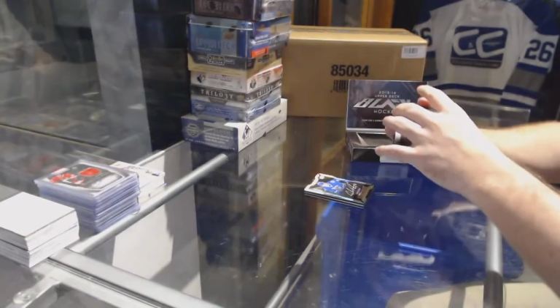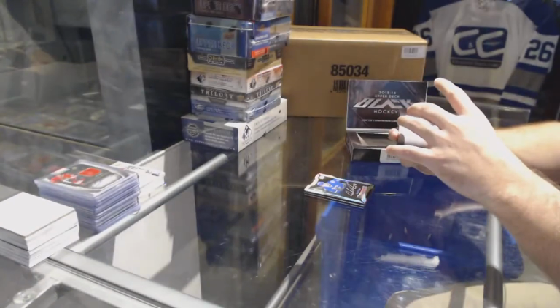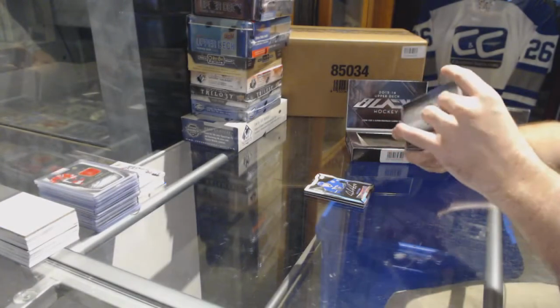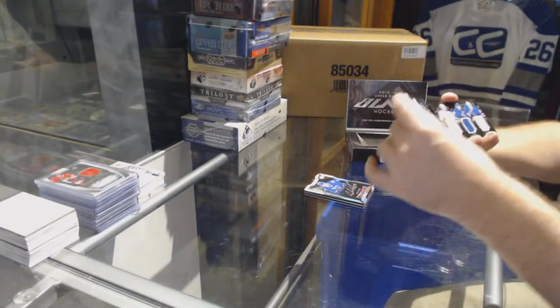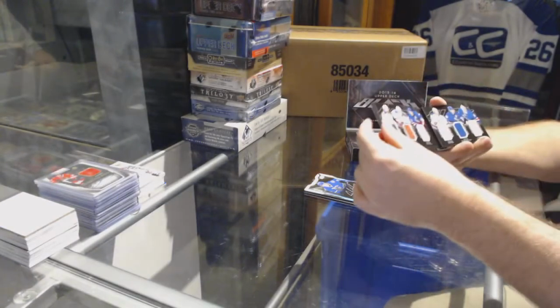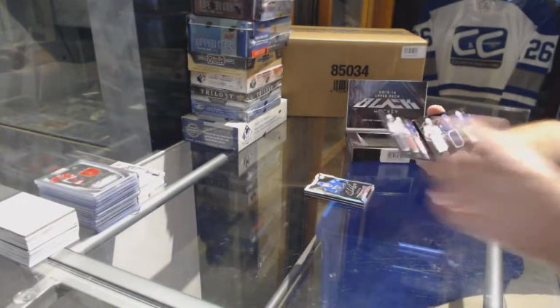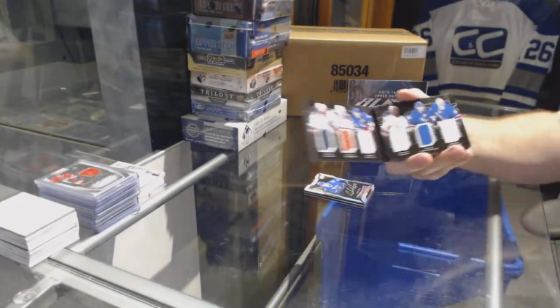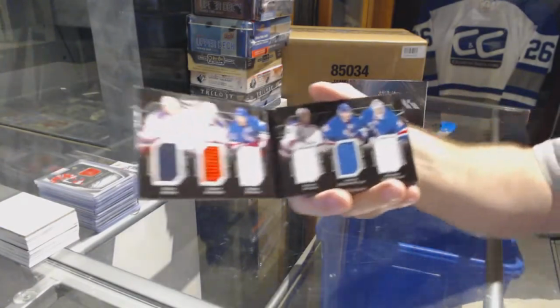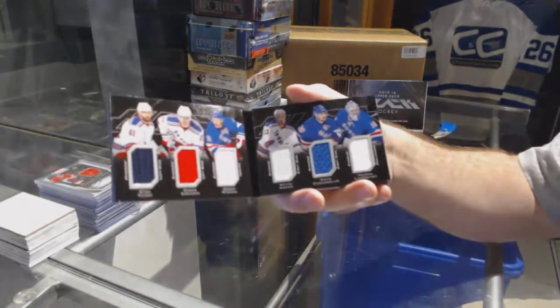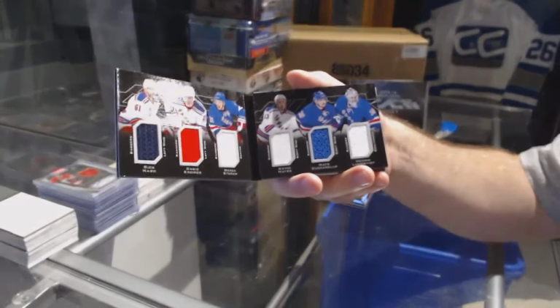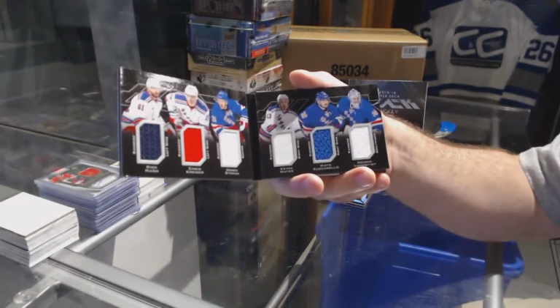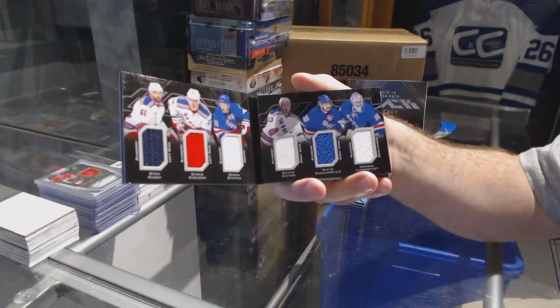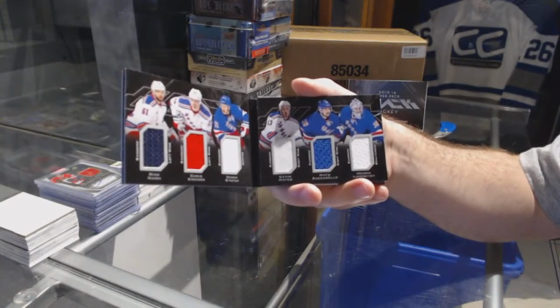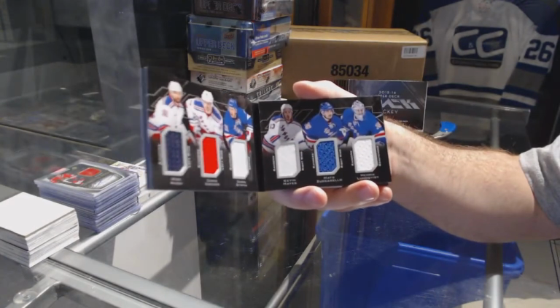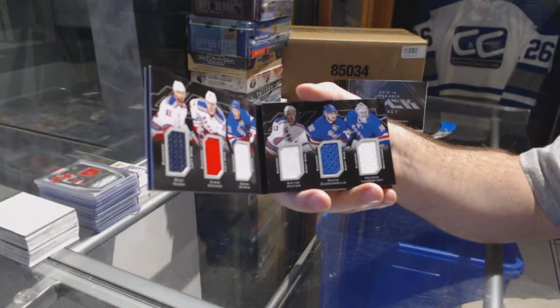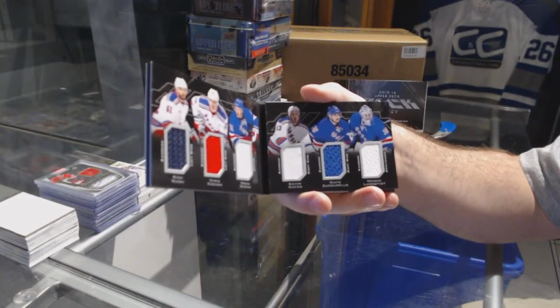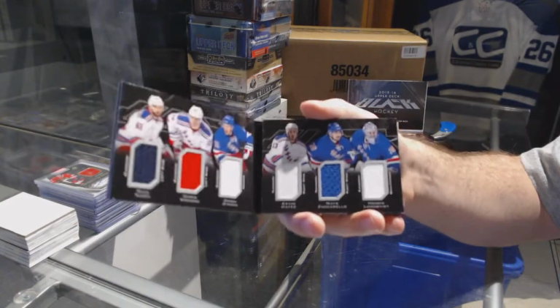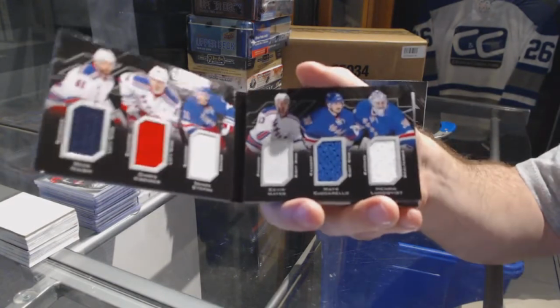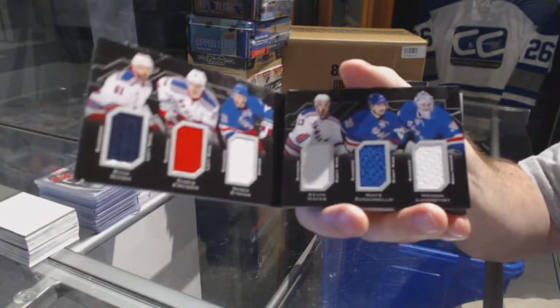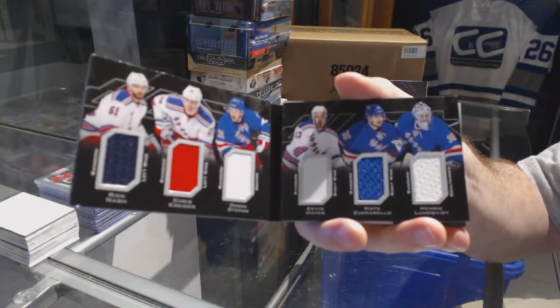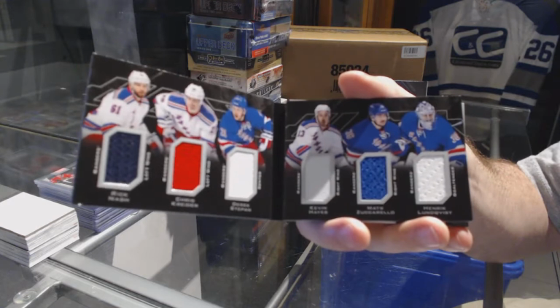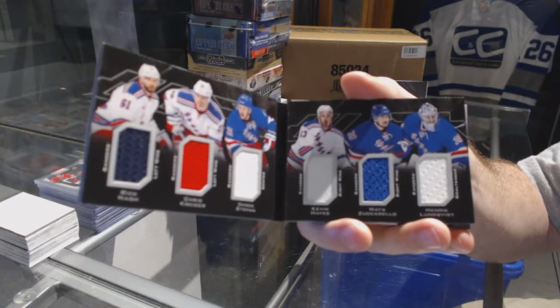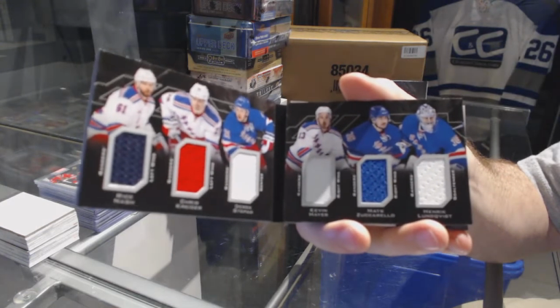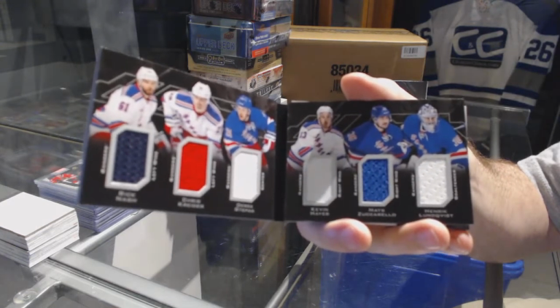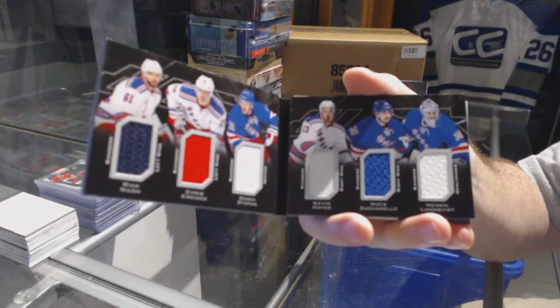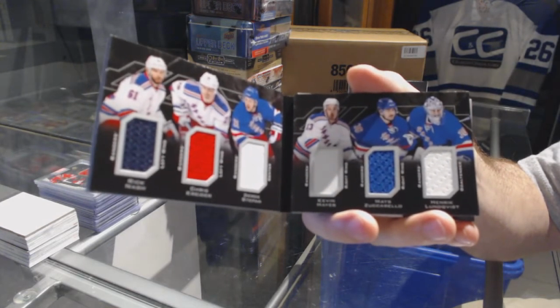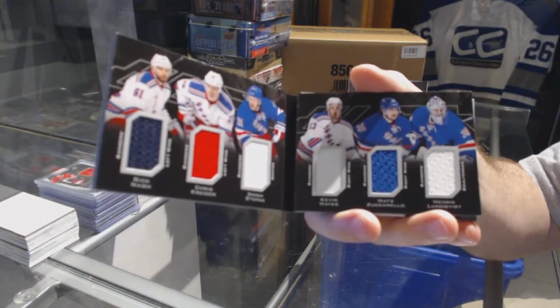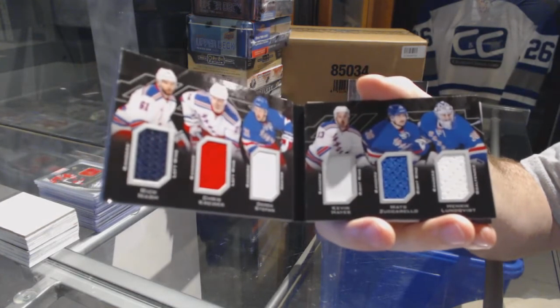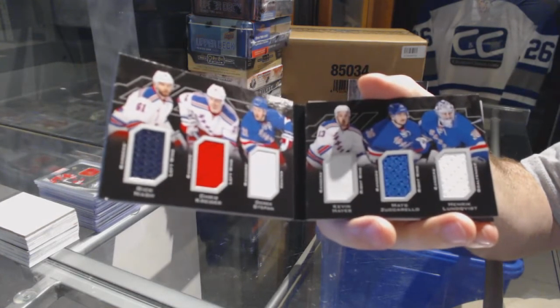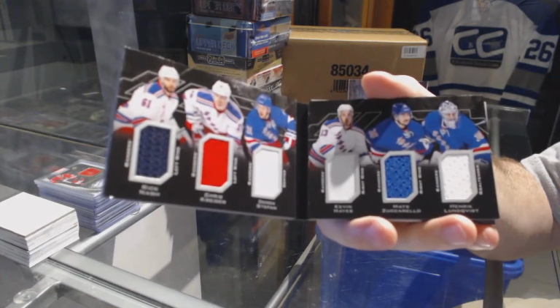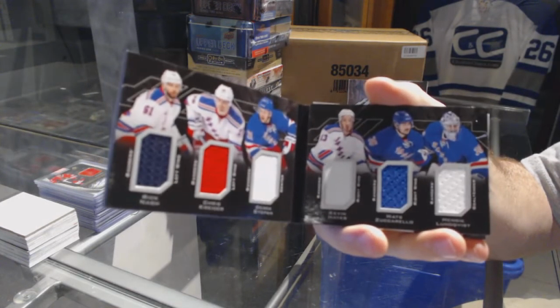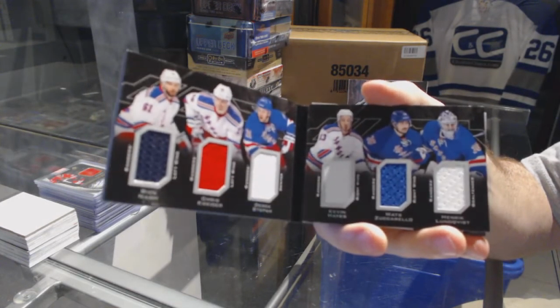Six-relic booklet for the Rangers — Nash, Crider, Stepon, Hay, Zuccarello, Lungfist. Six-way booklet for the Rangers.